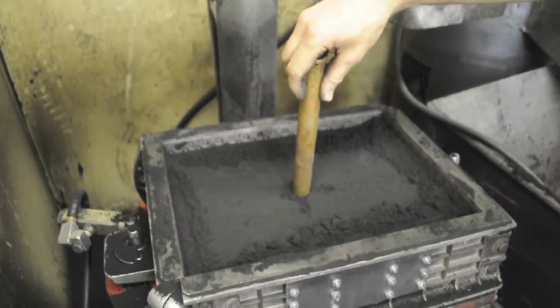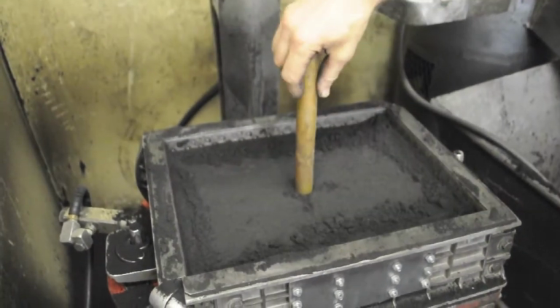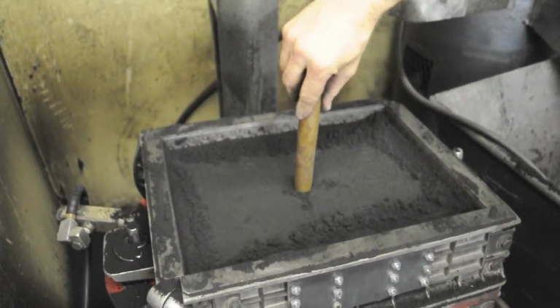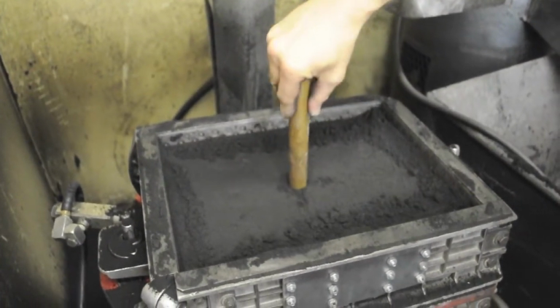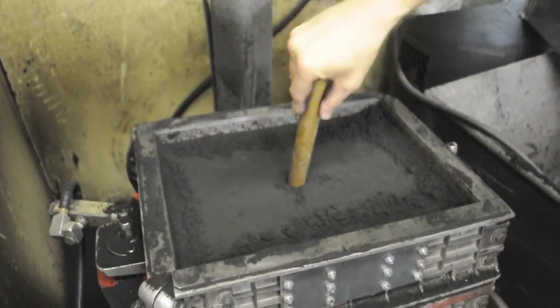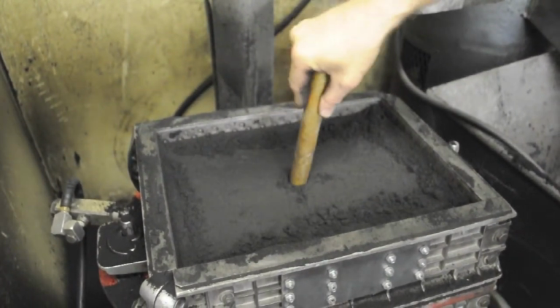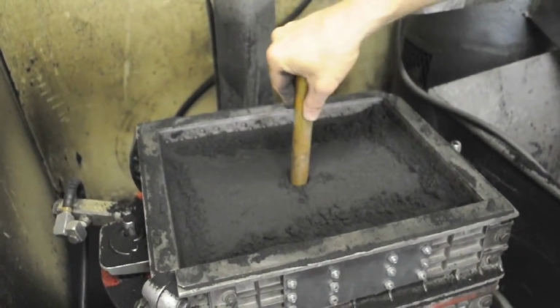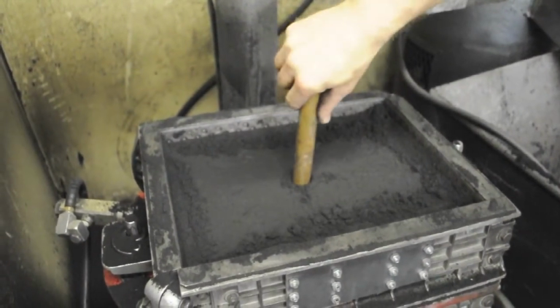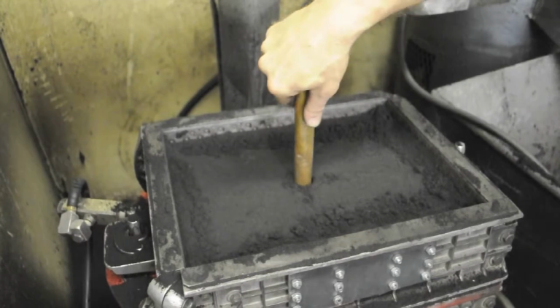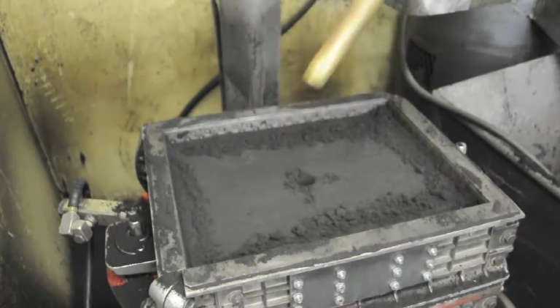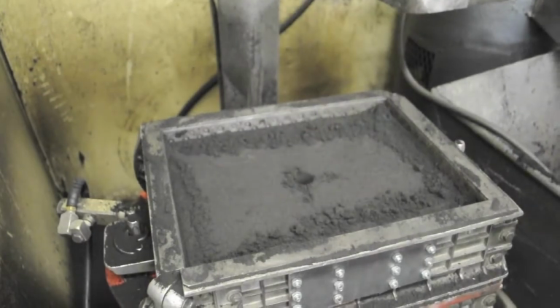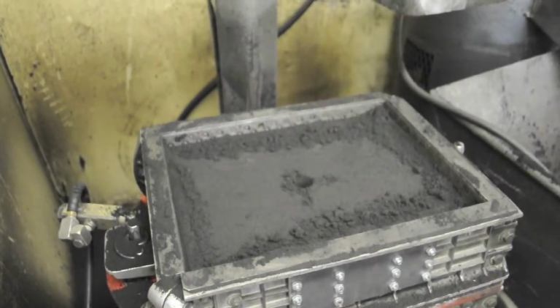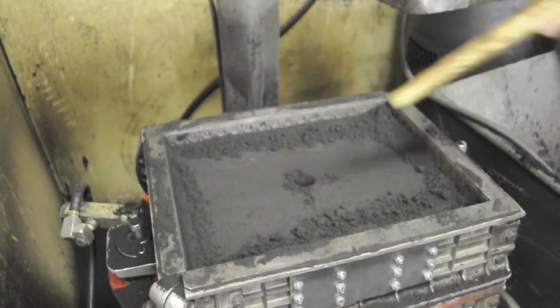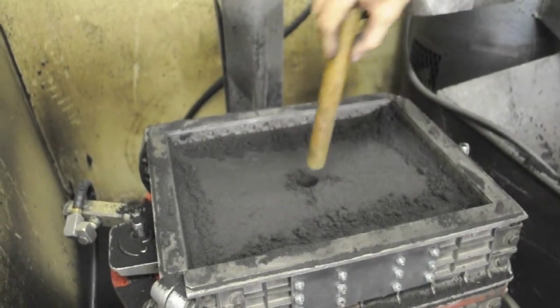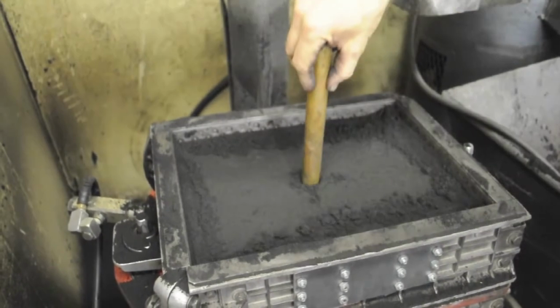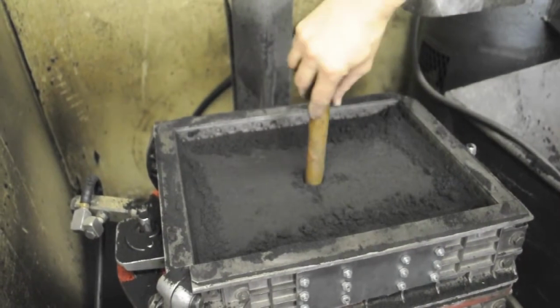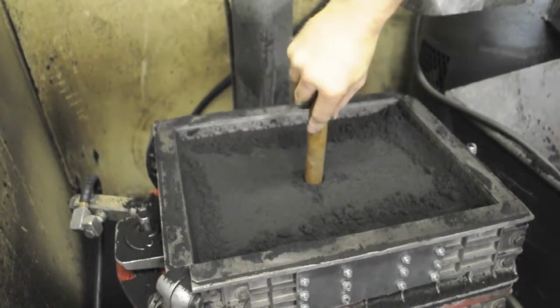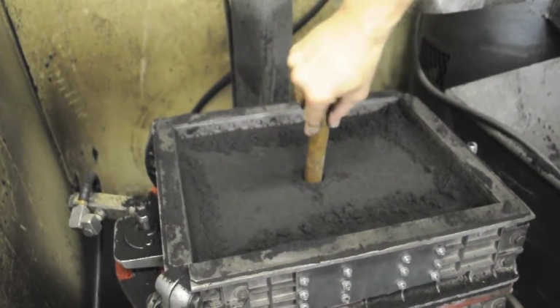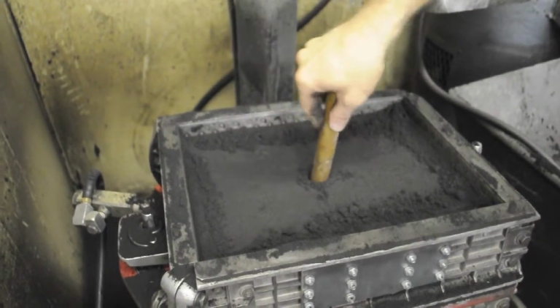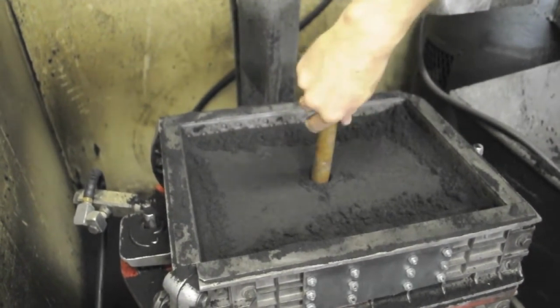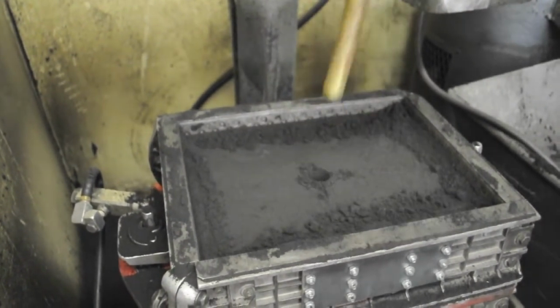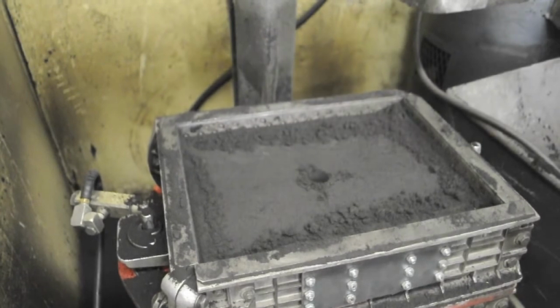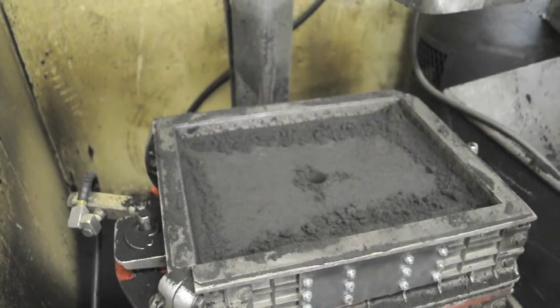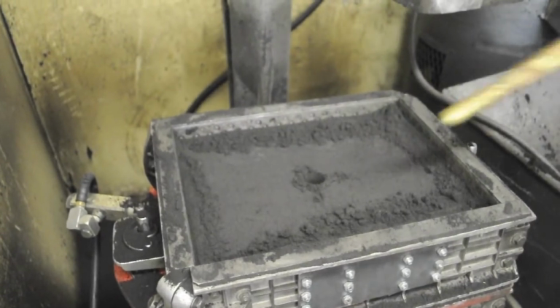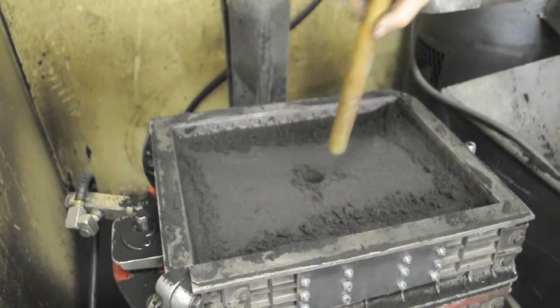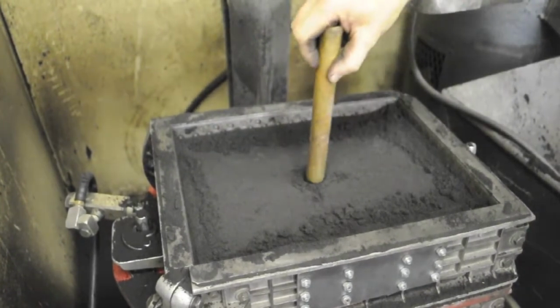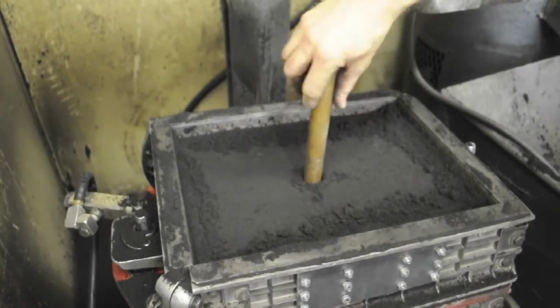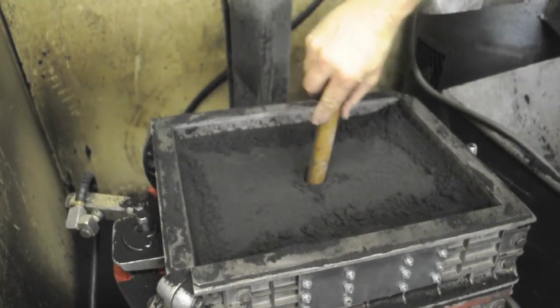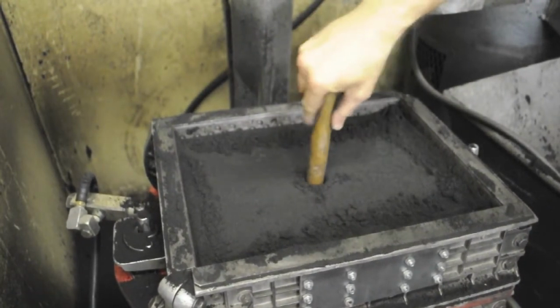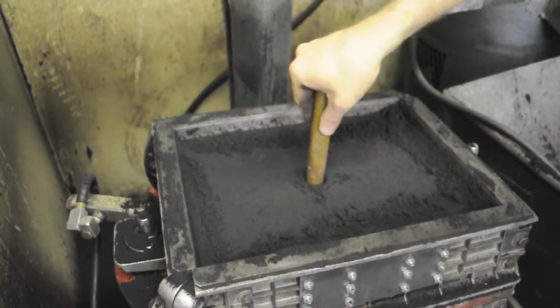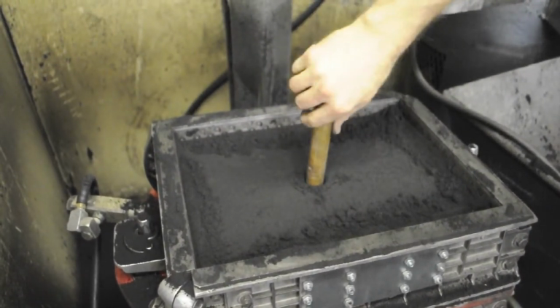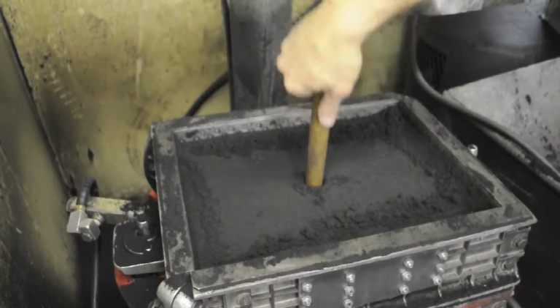As you're going down, you can wiggle it in a circle, because you actually want to have a tapered sprue. That helps to prevent air from being sucked through the sand into your mold as you're pouring your metal down the hole.